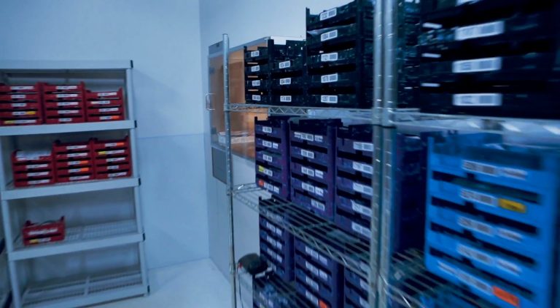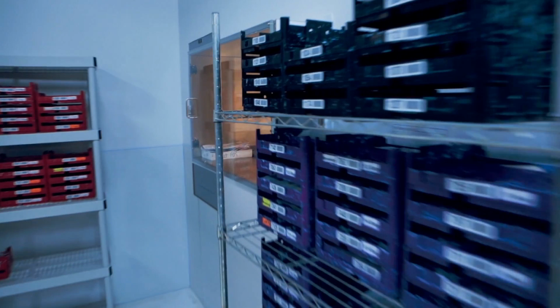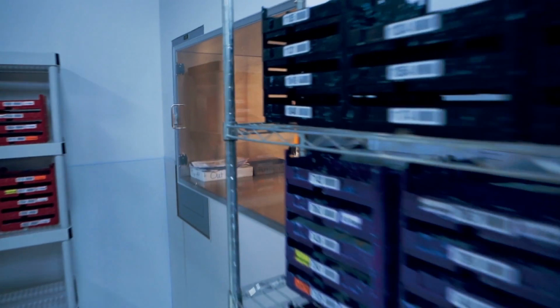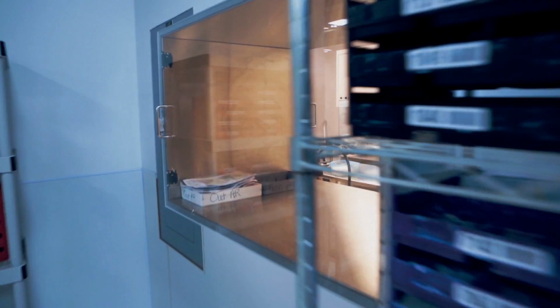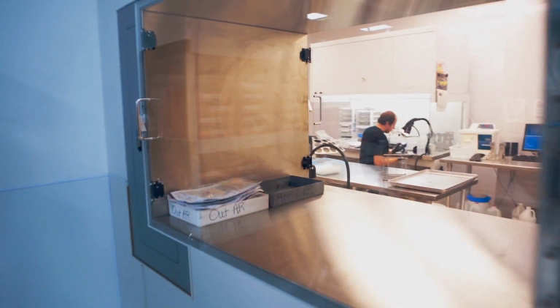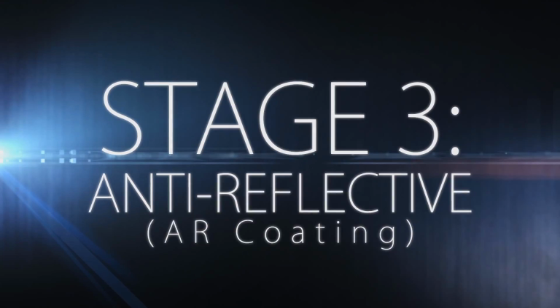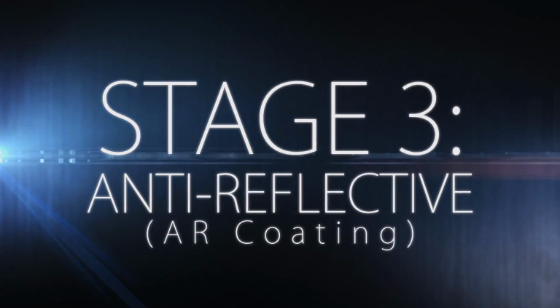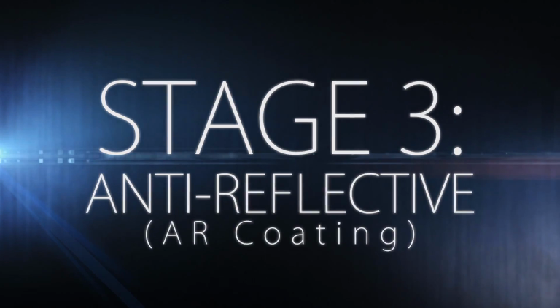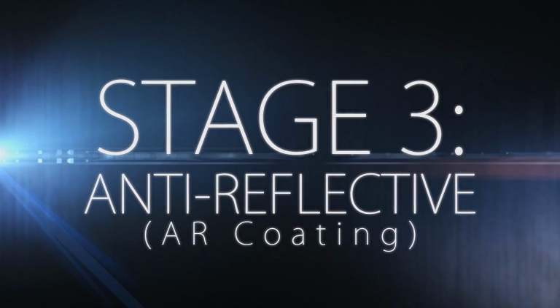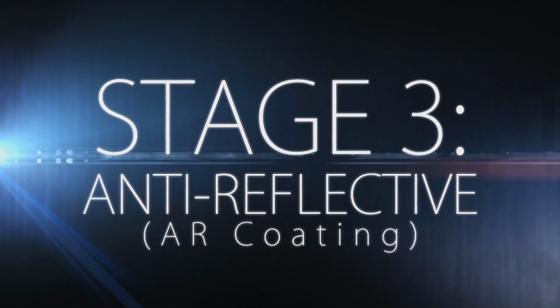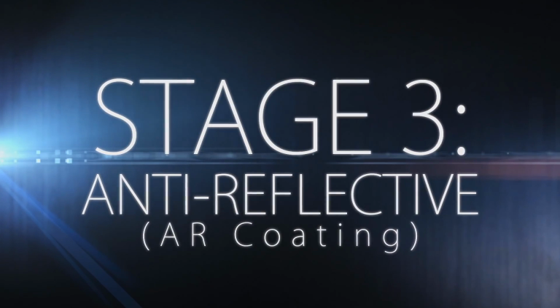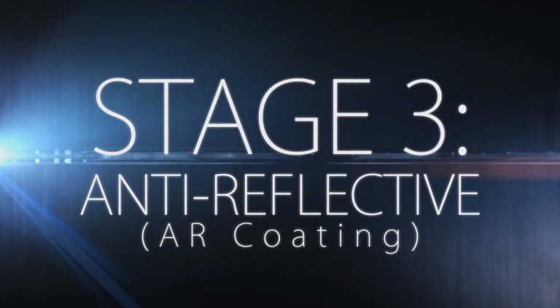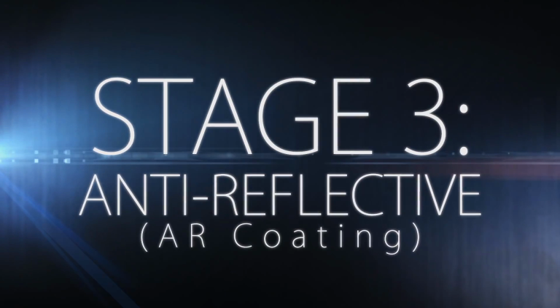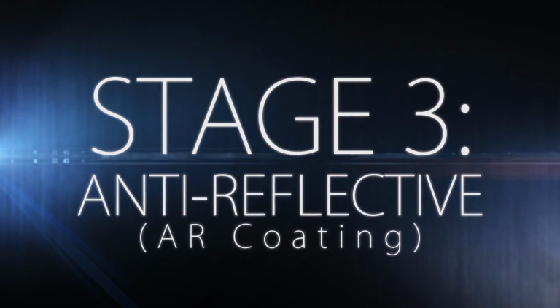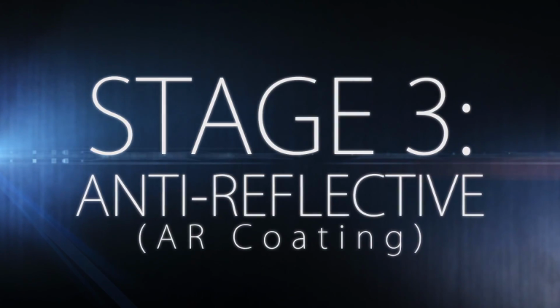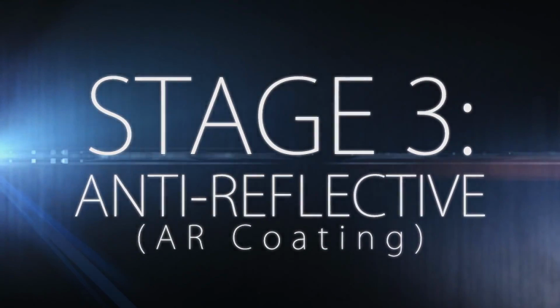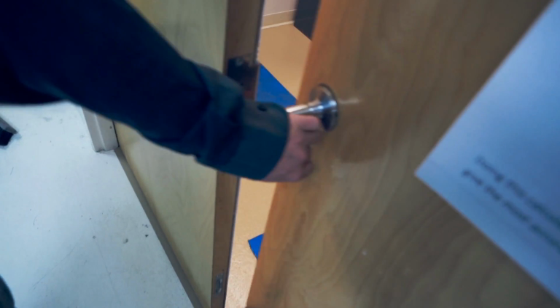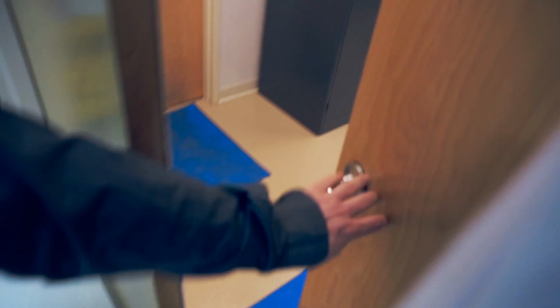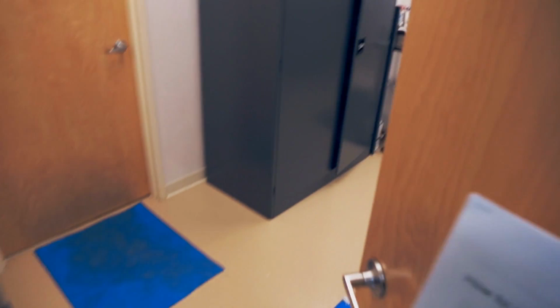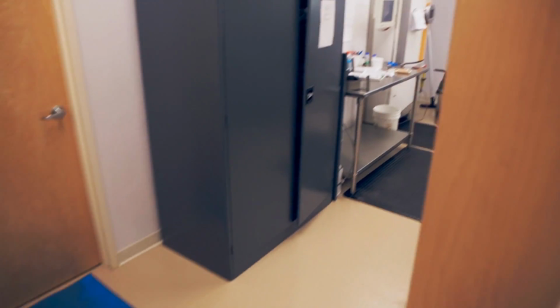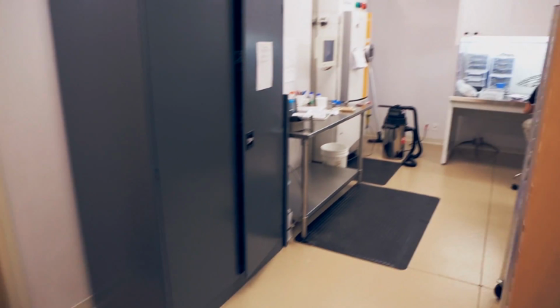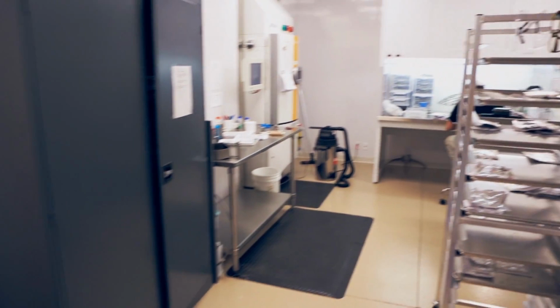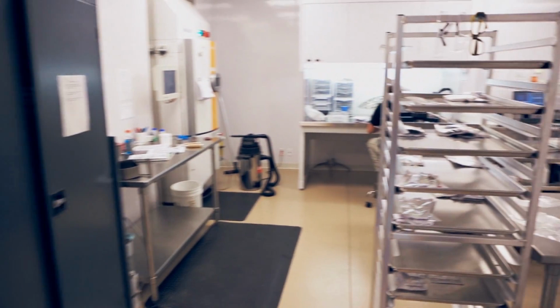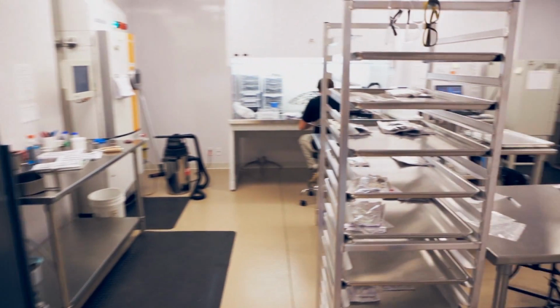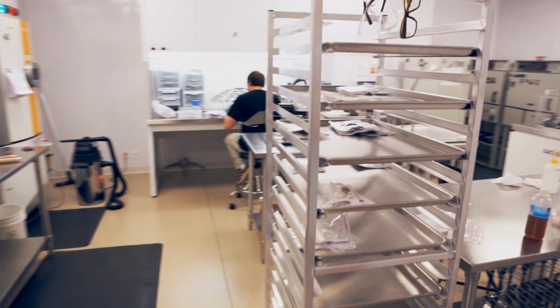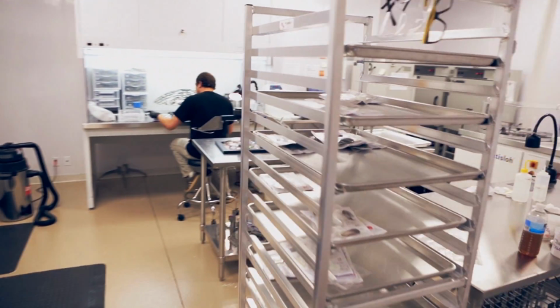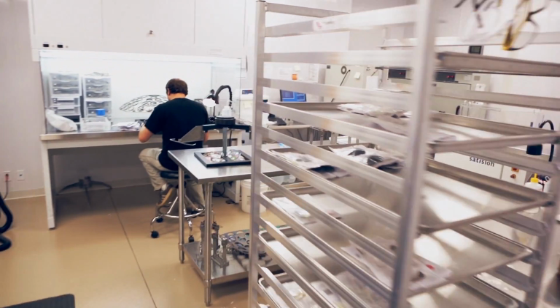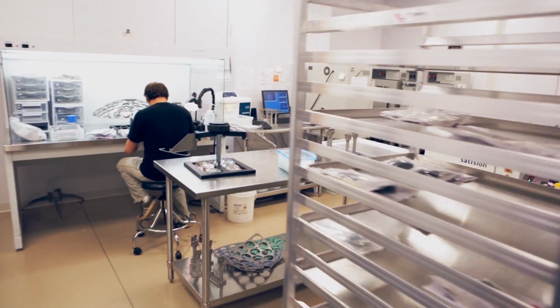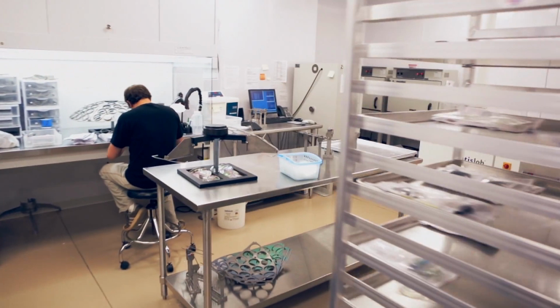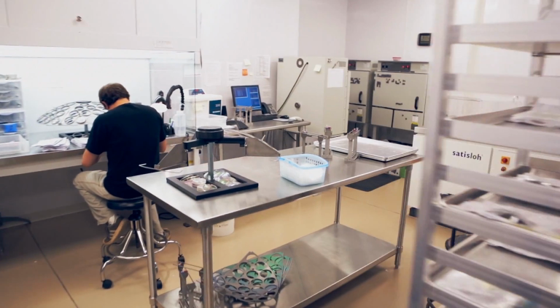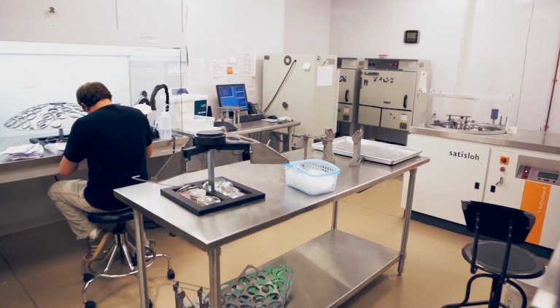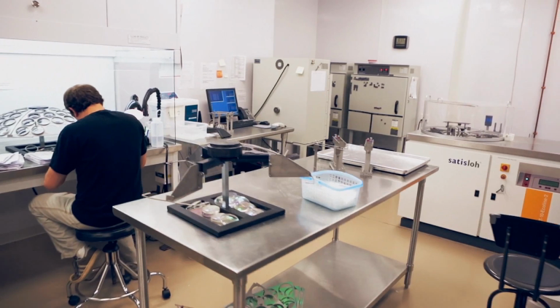The third step is to apply the anti-reflective, or AR, coating. Most retailers outsource their AR orders, but the Clarkson lab is equipped with a specially designed clean room just for this step.